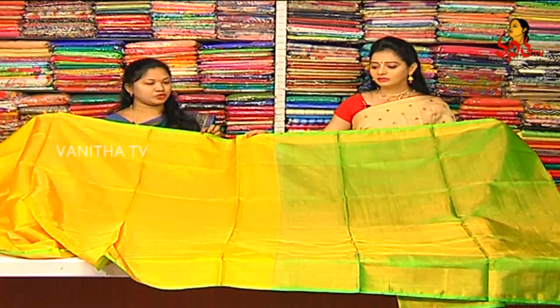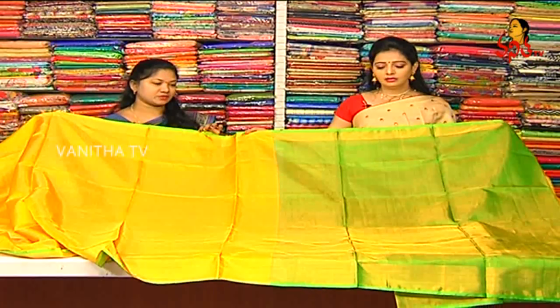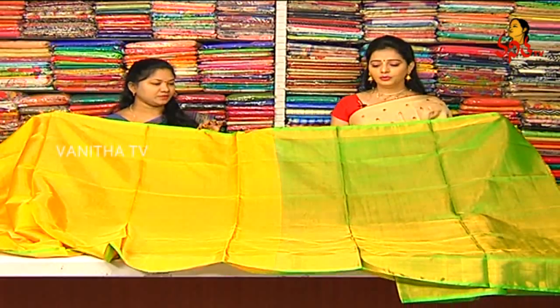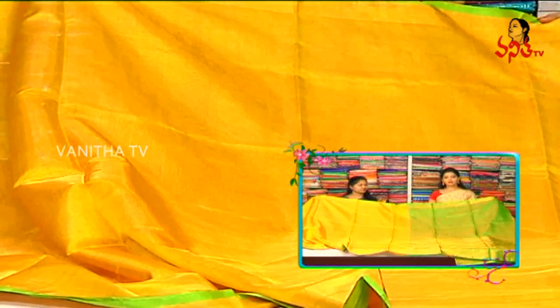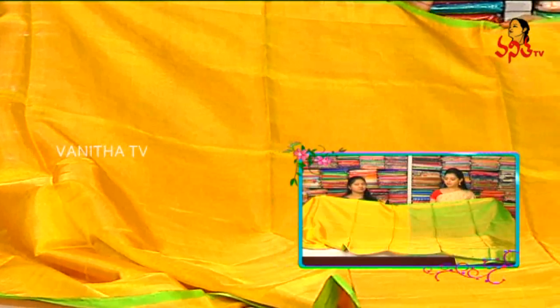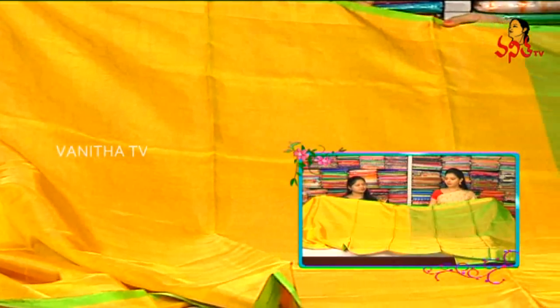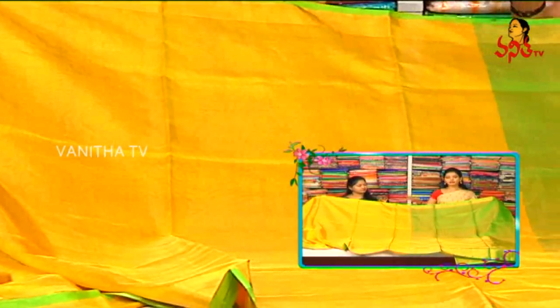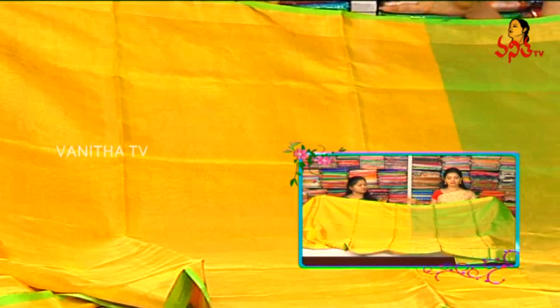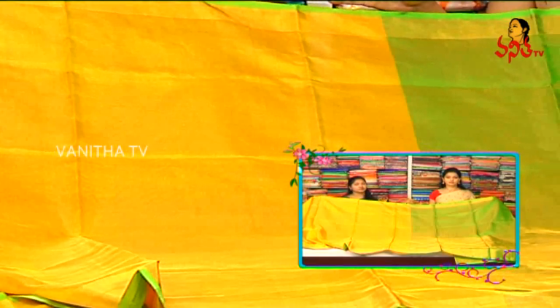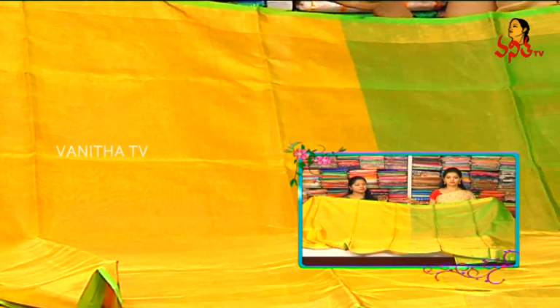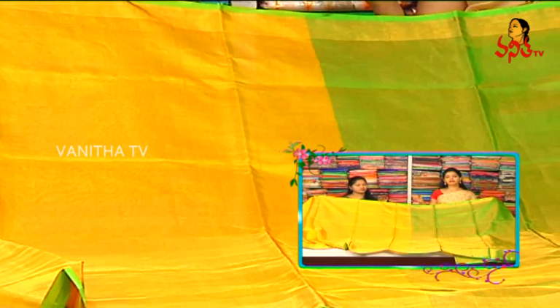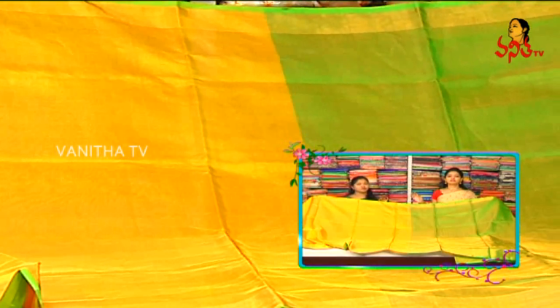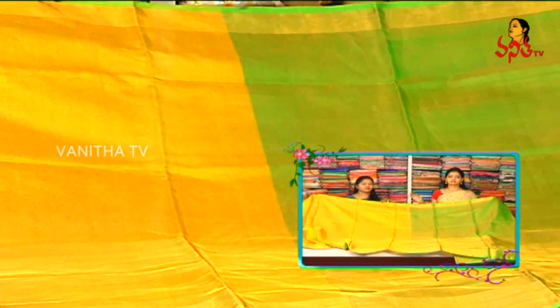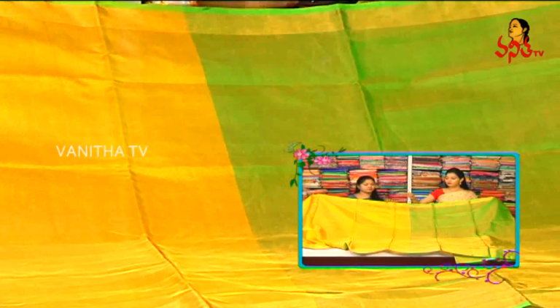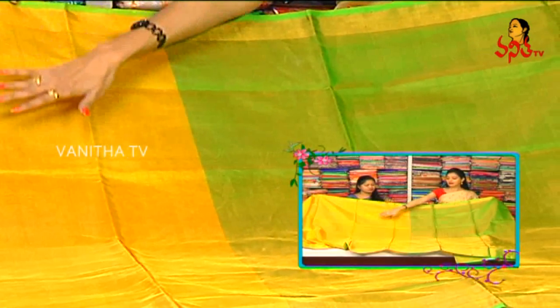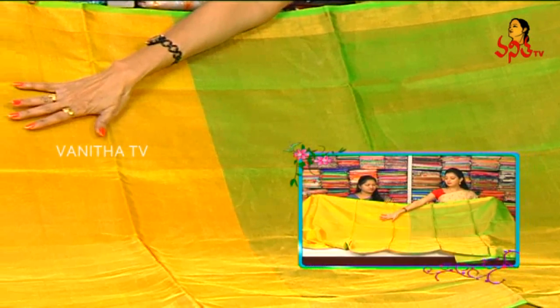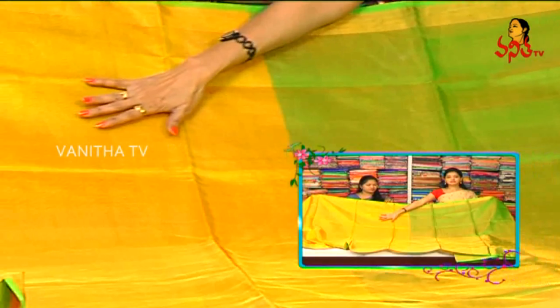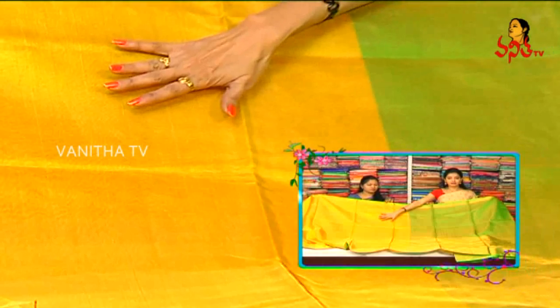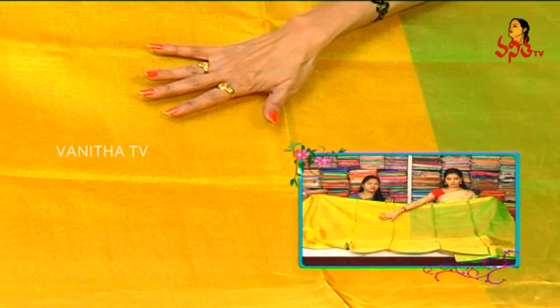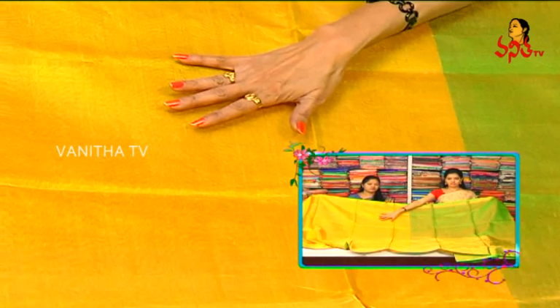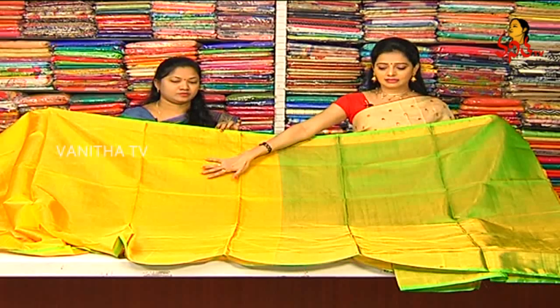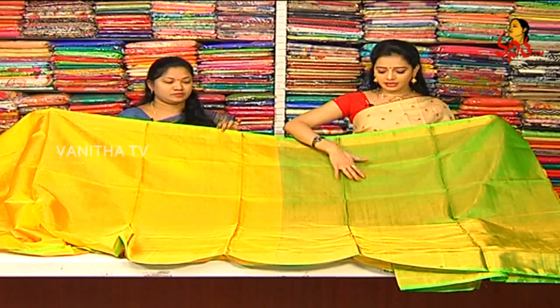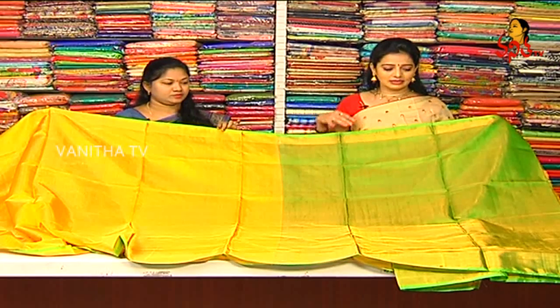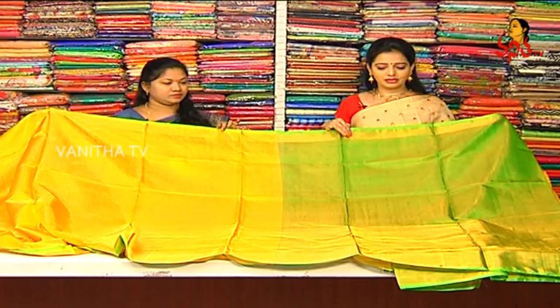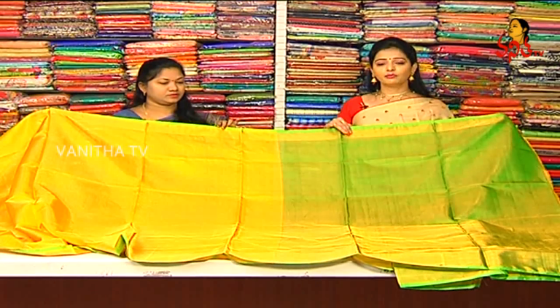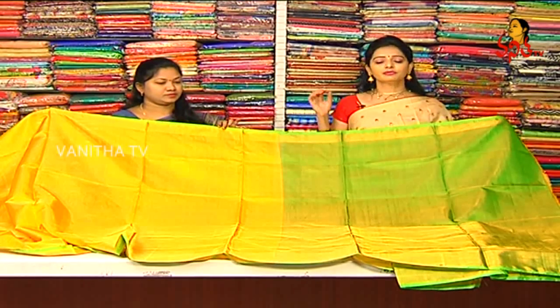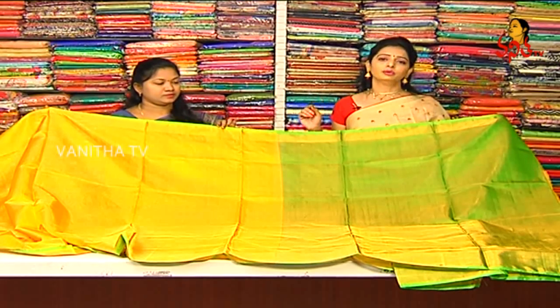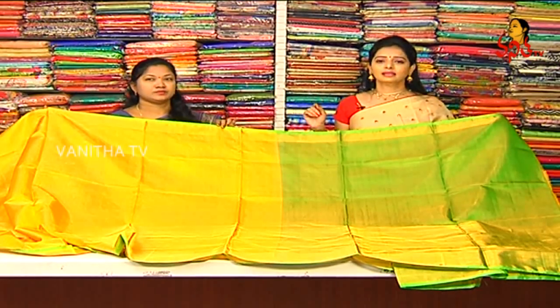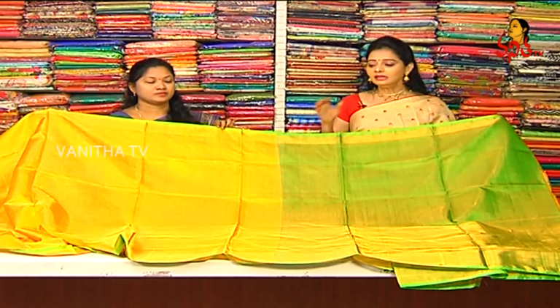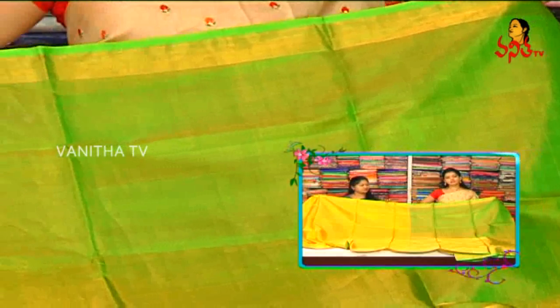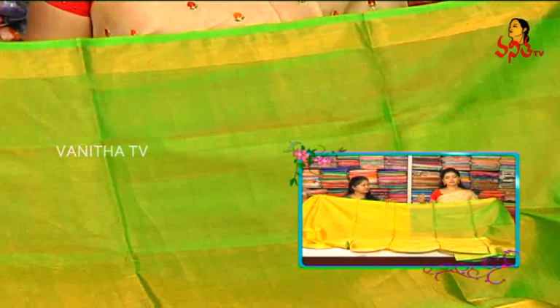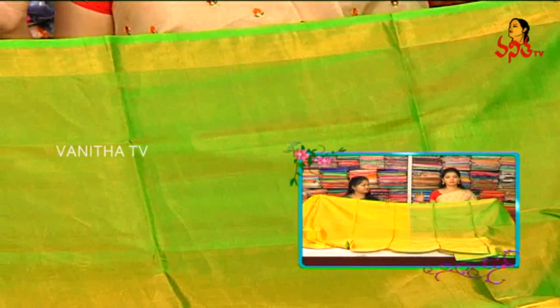We have tissue fabric in the back. This is our plain concept. But there are contrast colors. The color of the body is a sandy yellow color combination. This is a green color here, but the two colors are also made in plain.